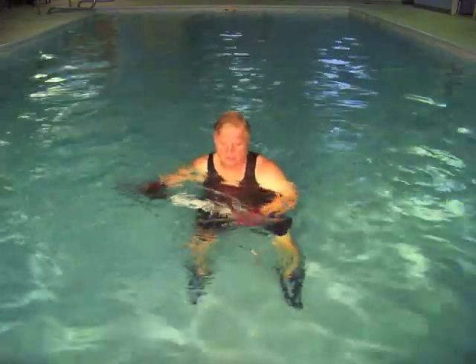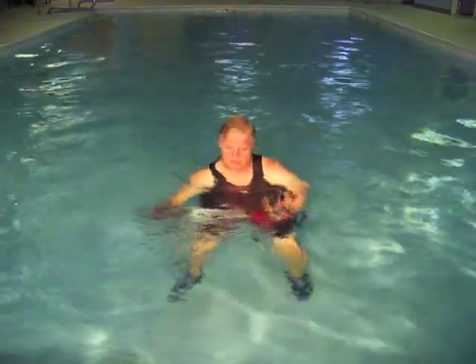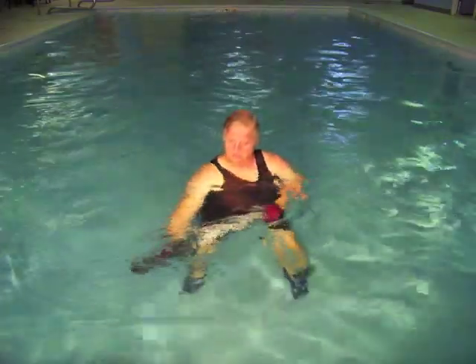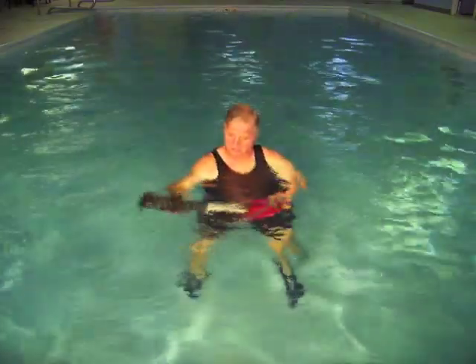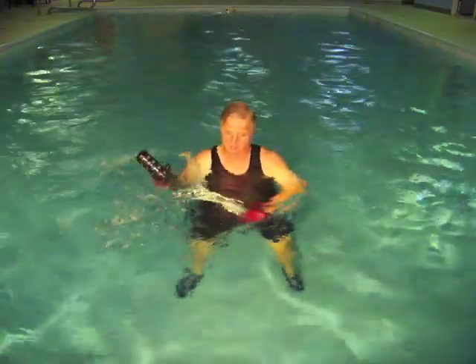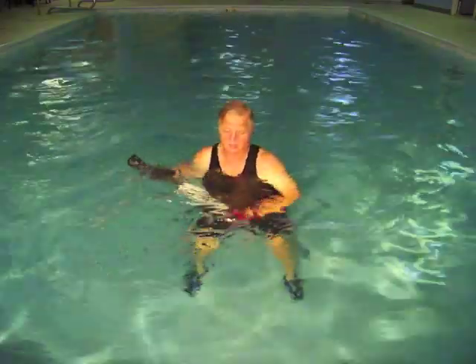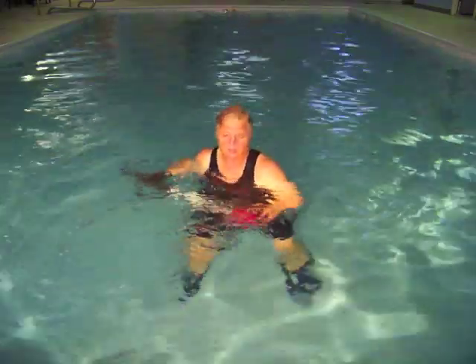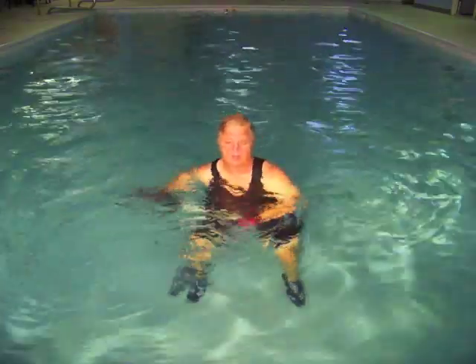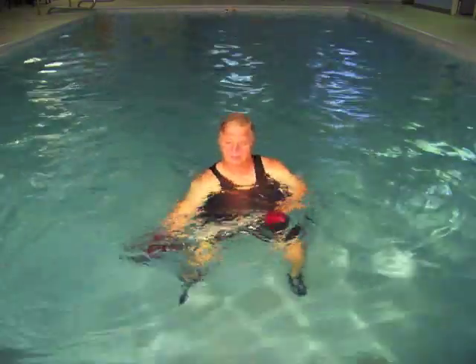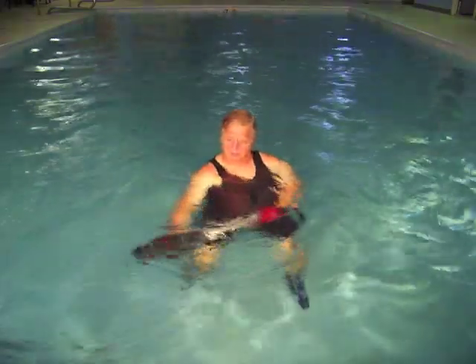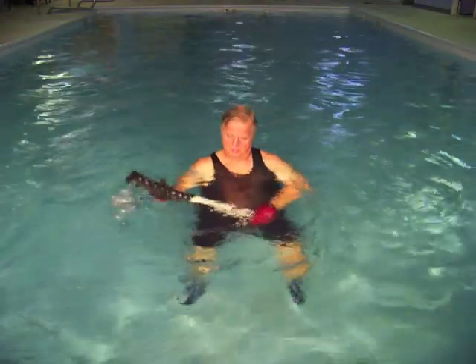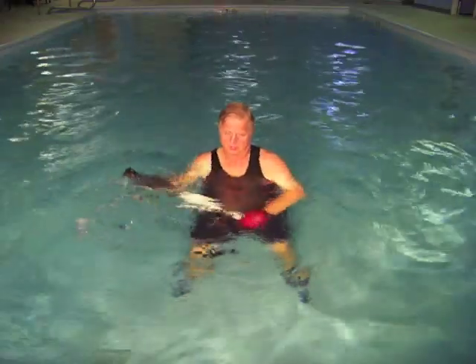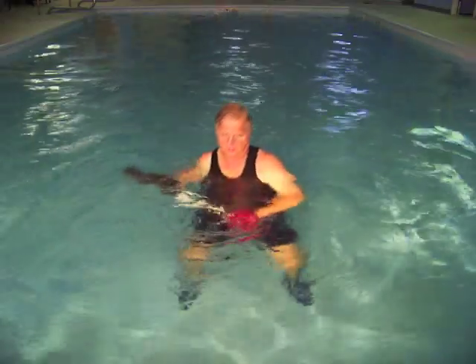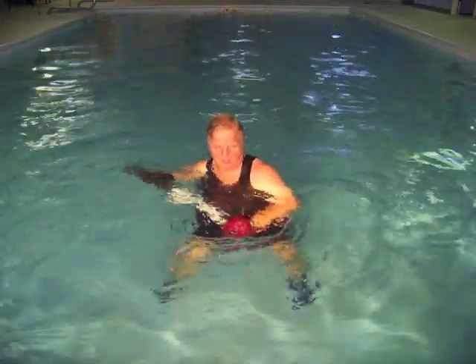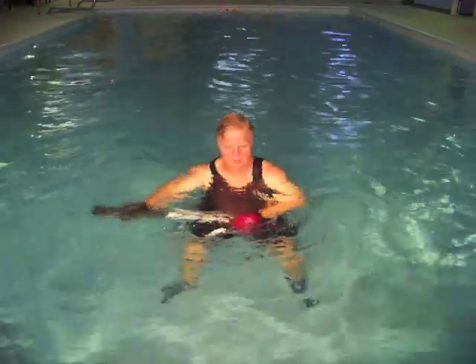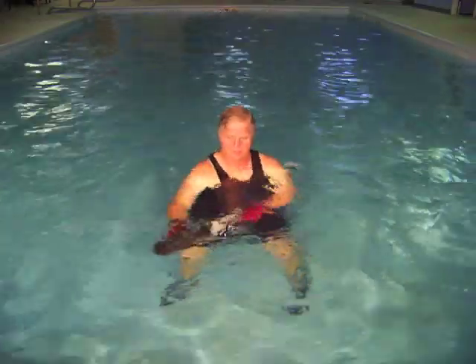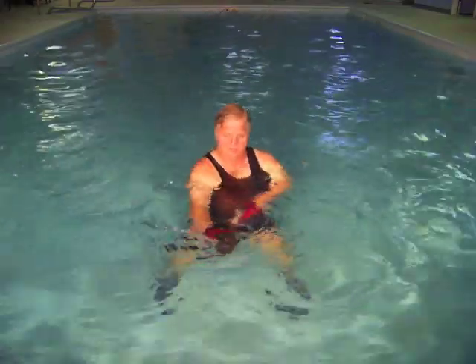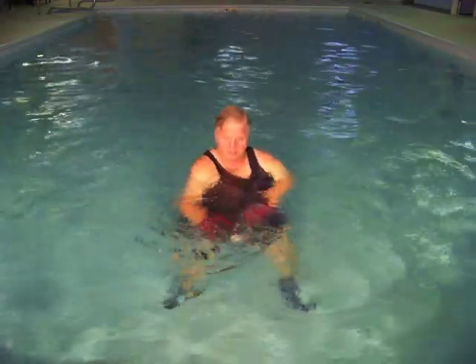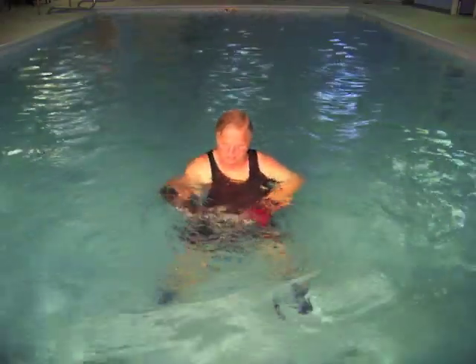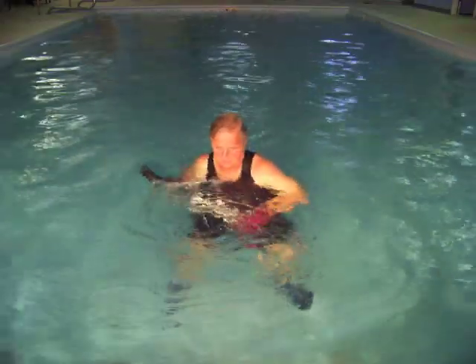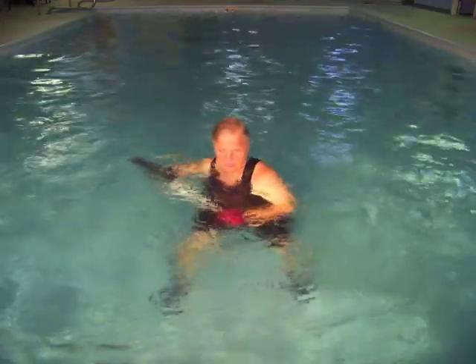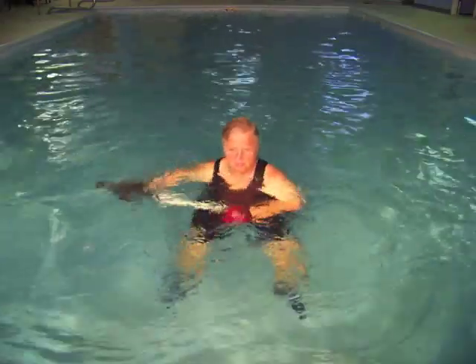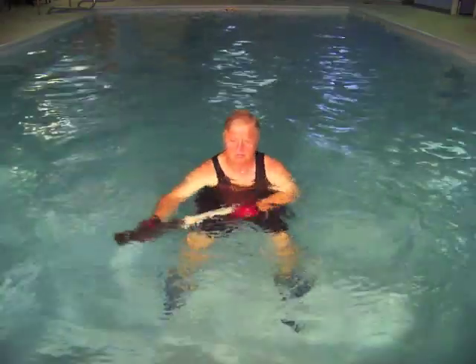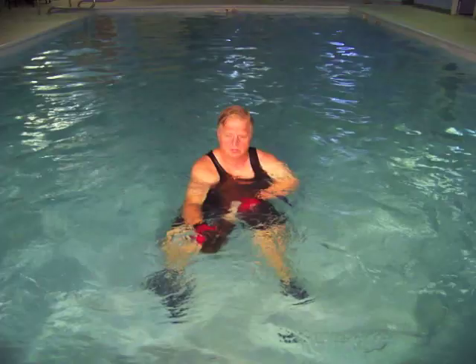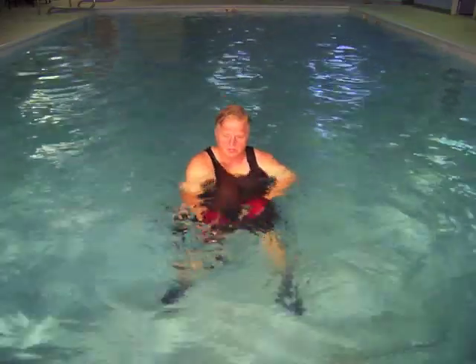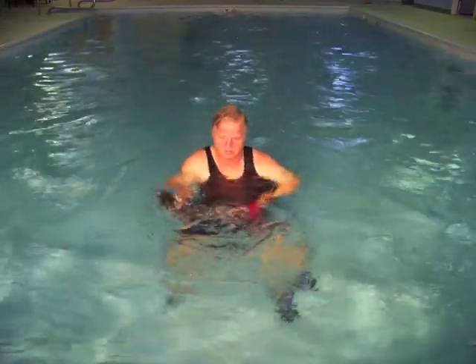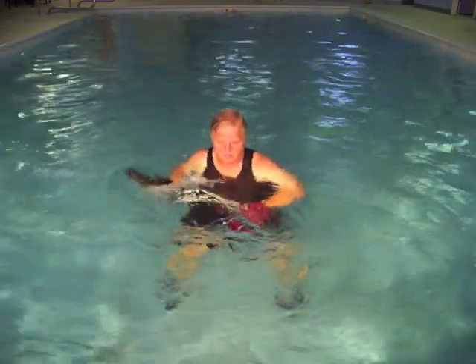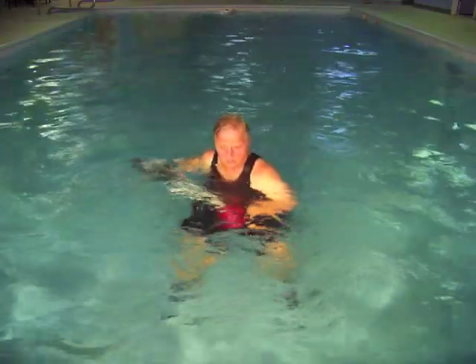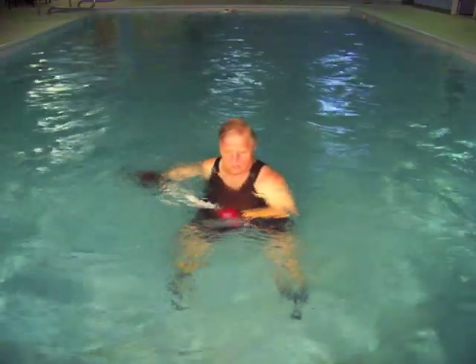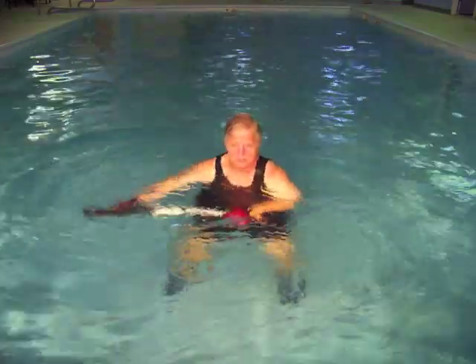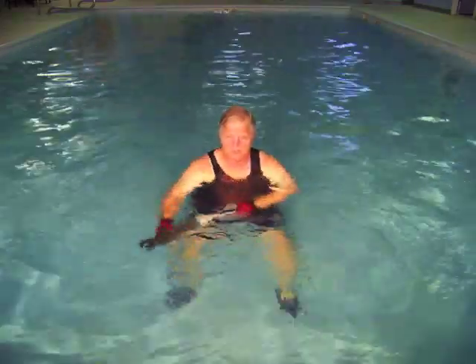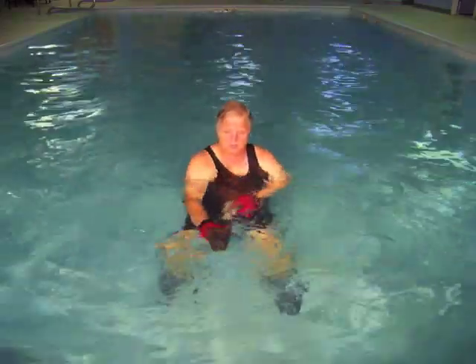Using the Aquatic Resistance Trainer in a series of special water exercises designed just for my trainer allows for the heat of the water to go deep into the muscles to help the rehab process from the inside out.